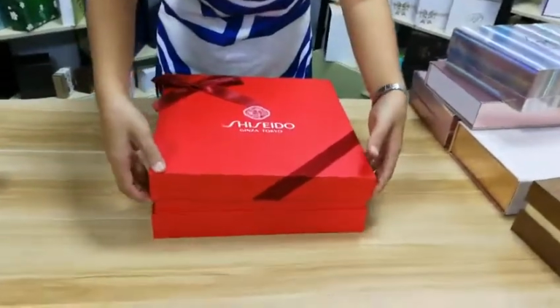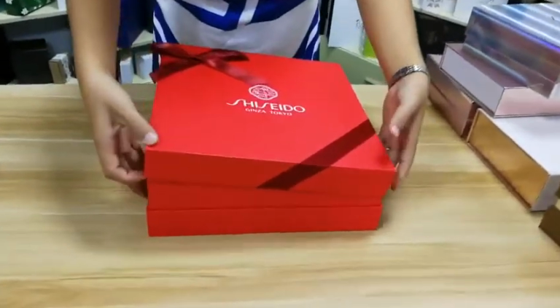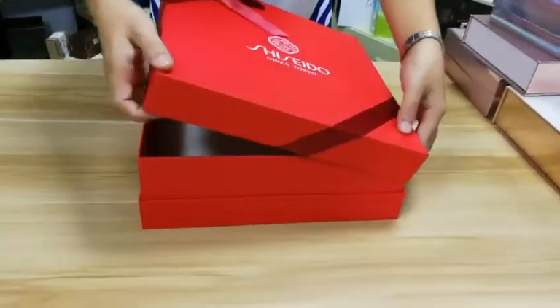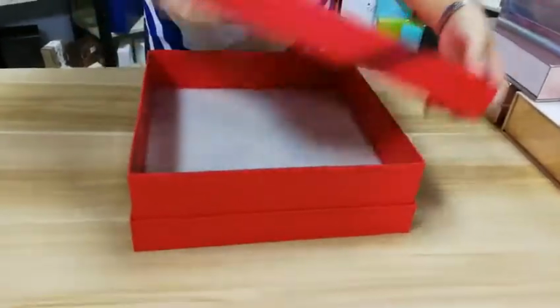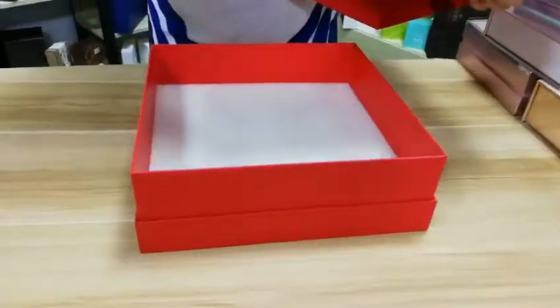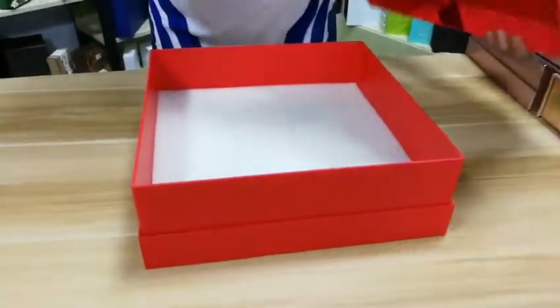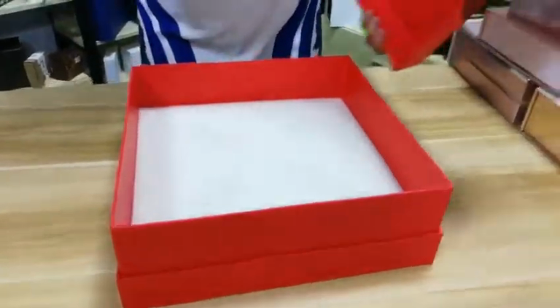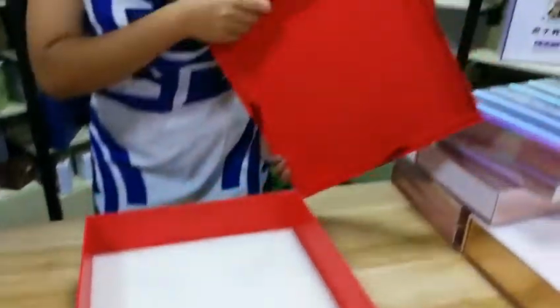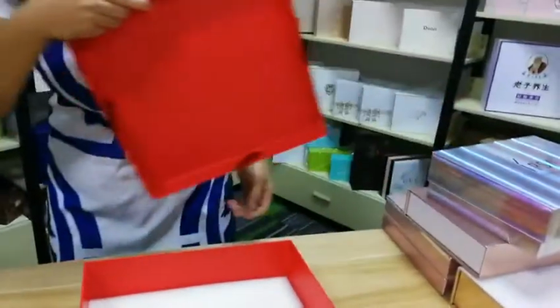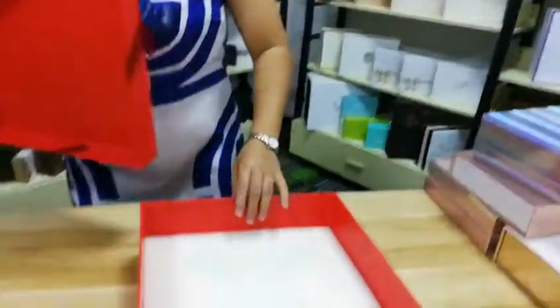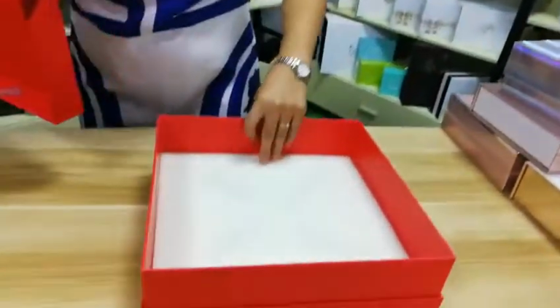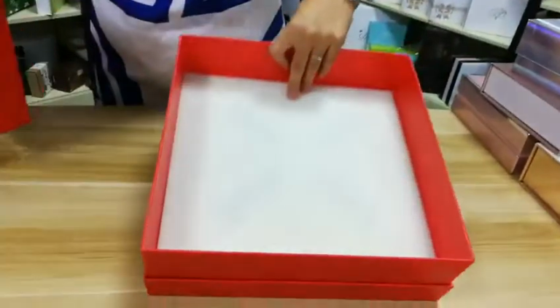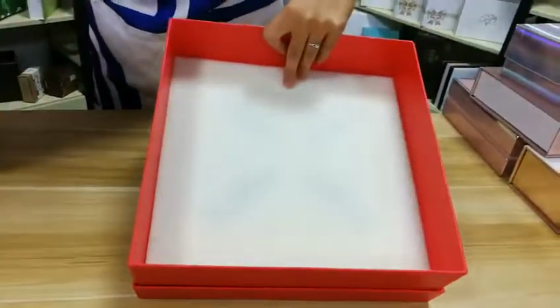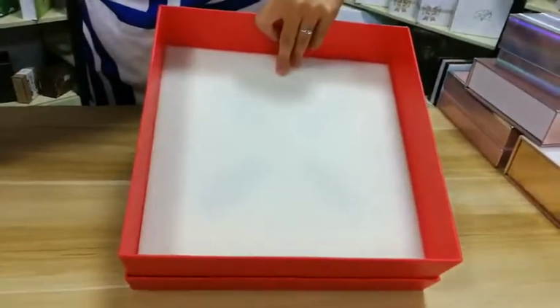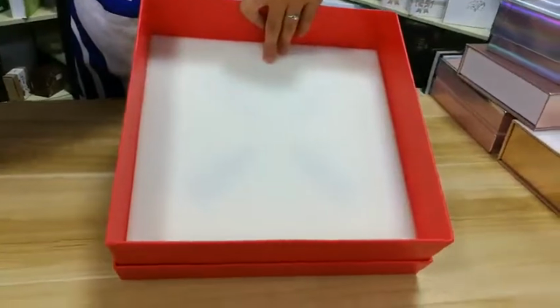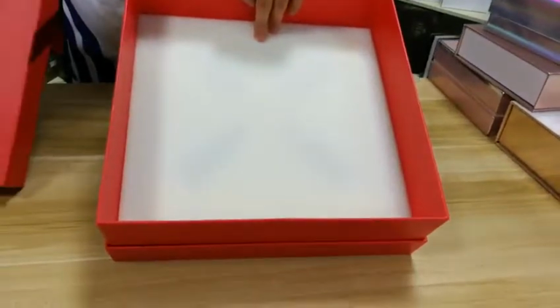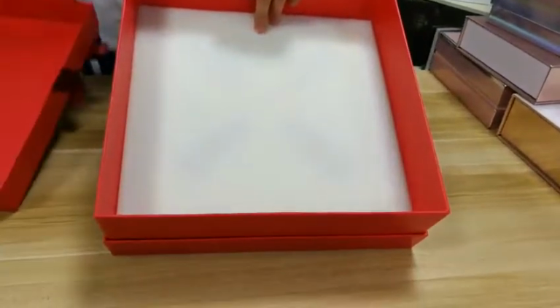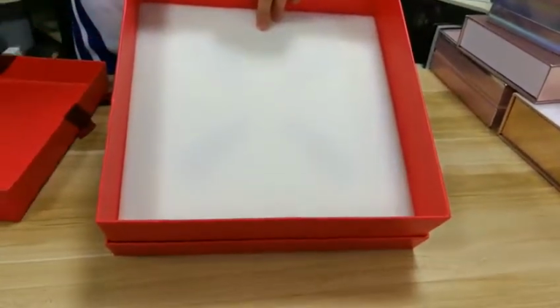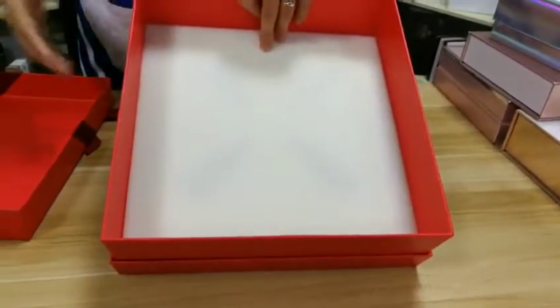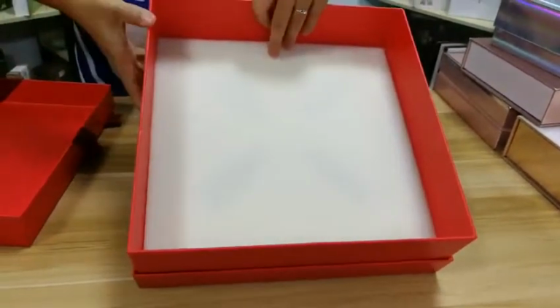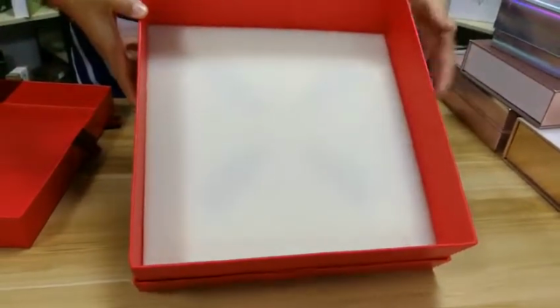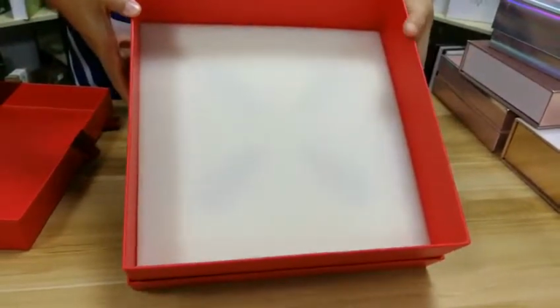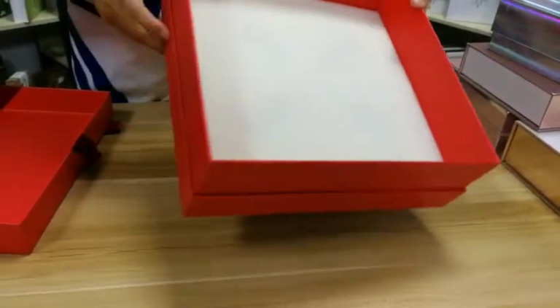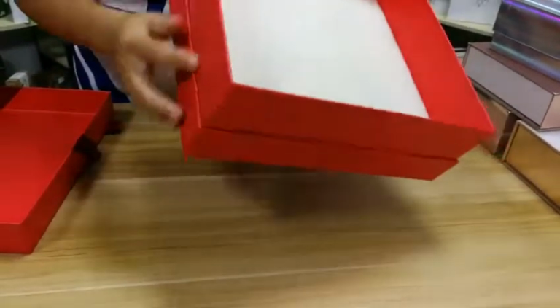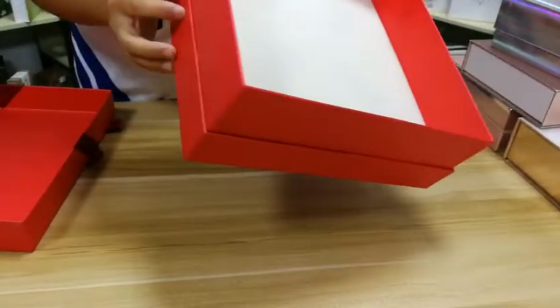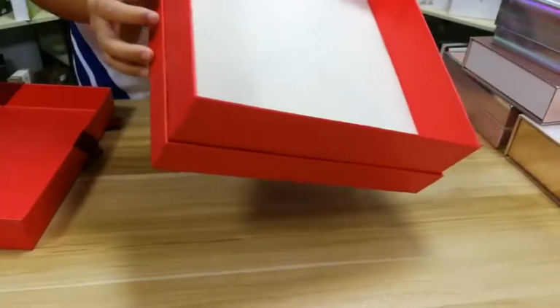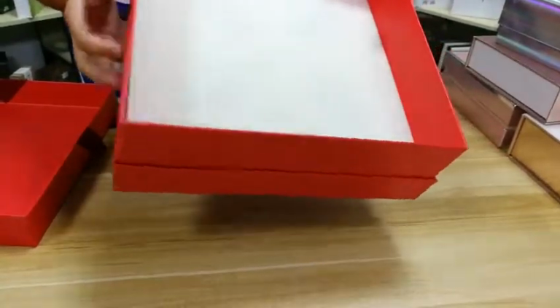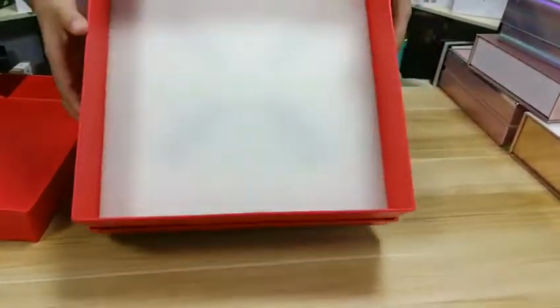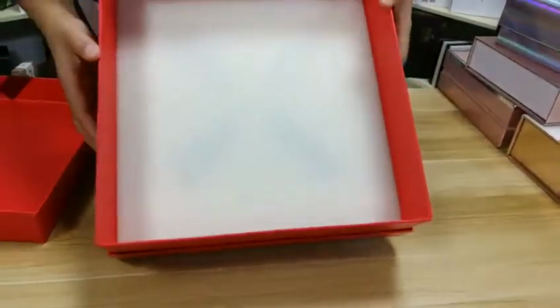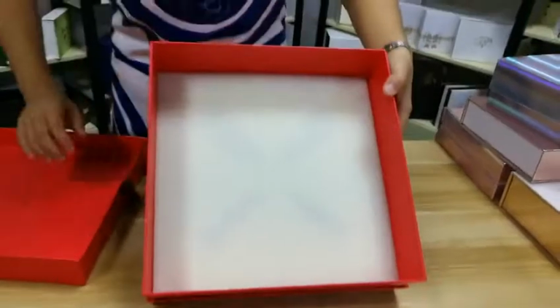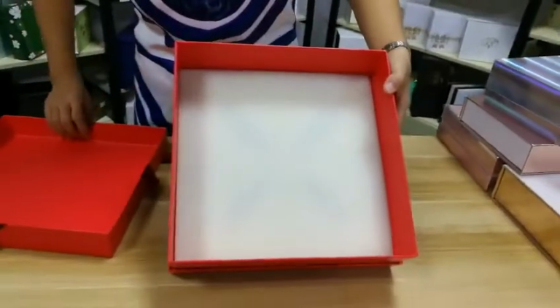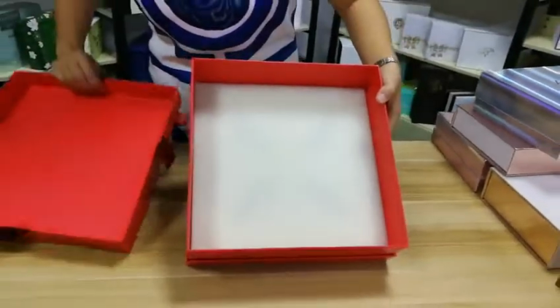We open it. It looks very cool. The art paper looks very beautiful.